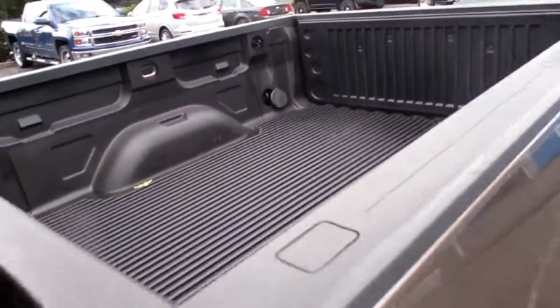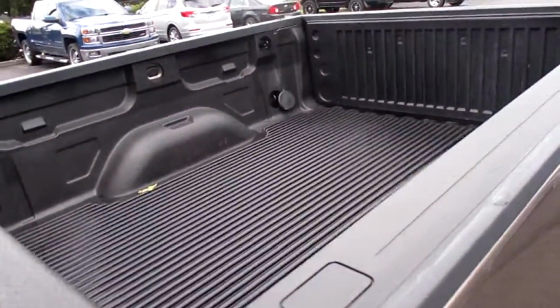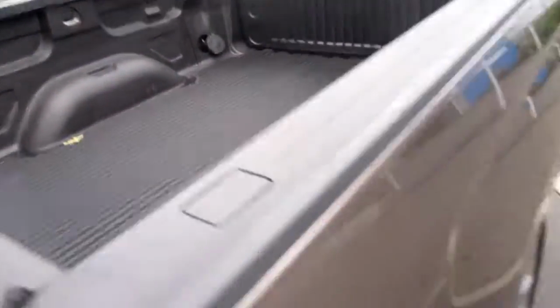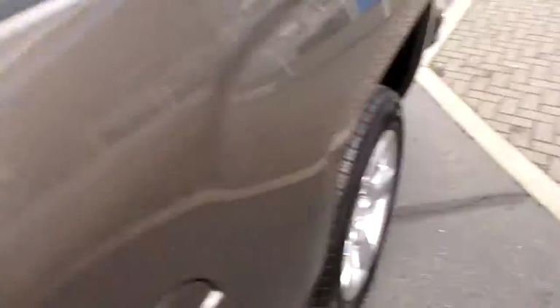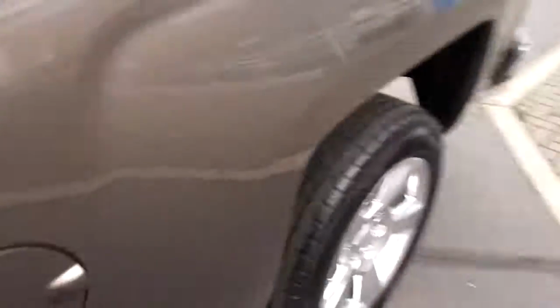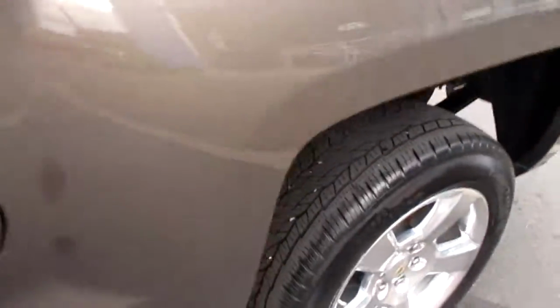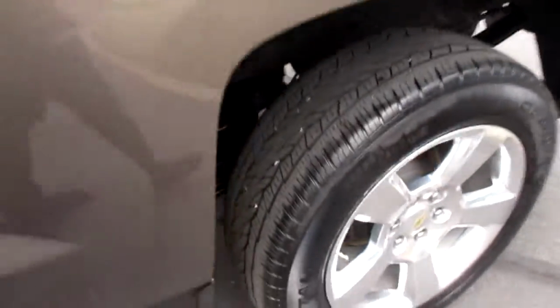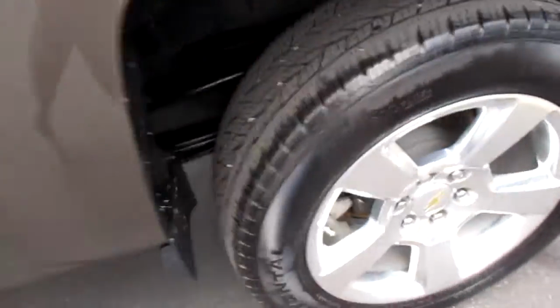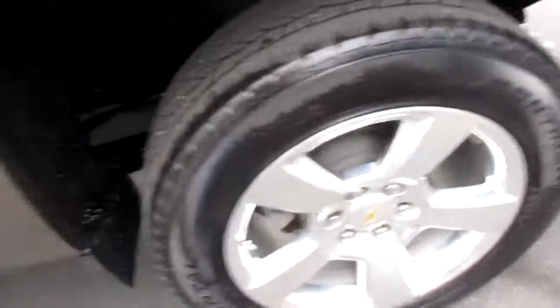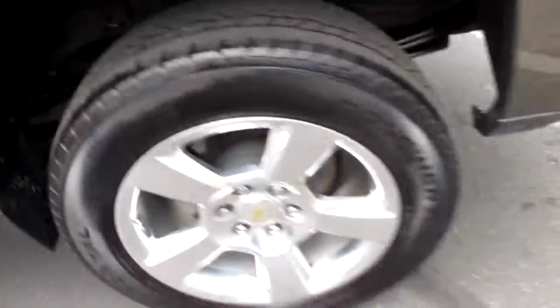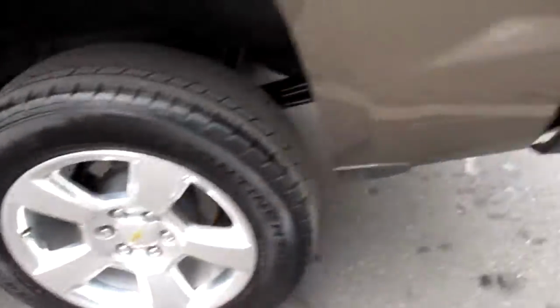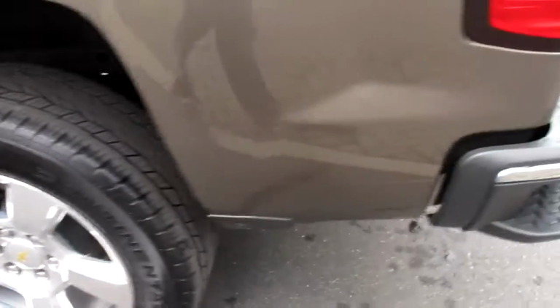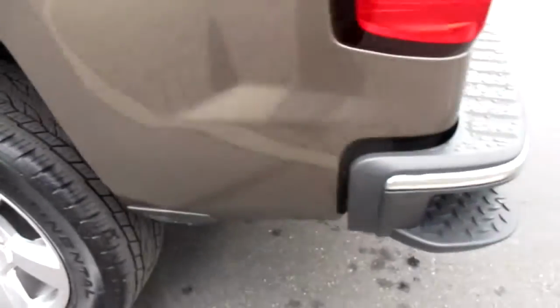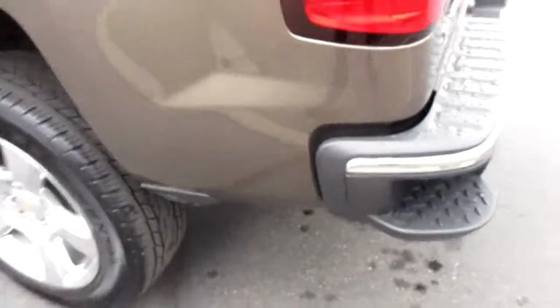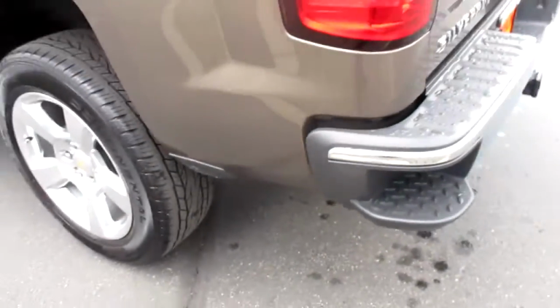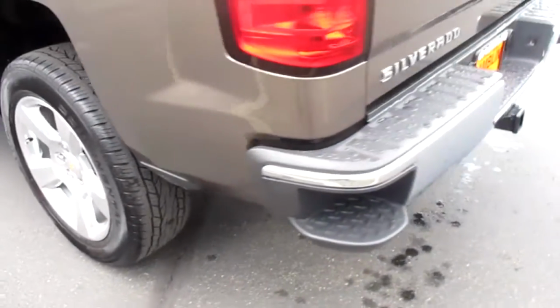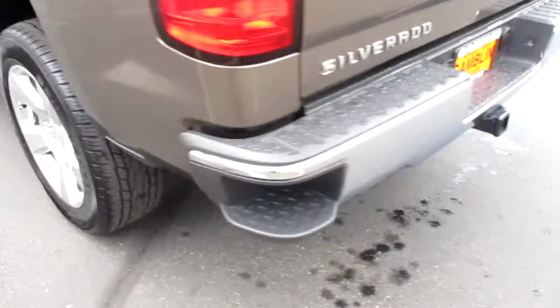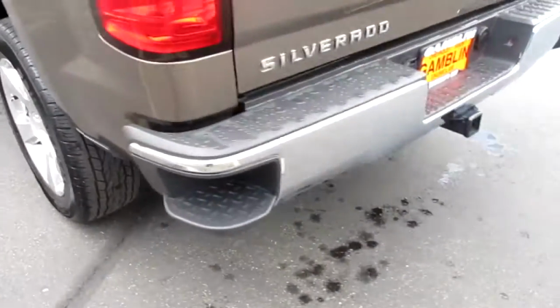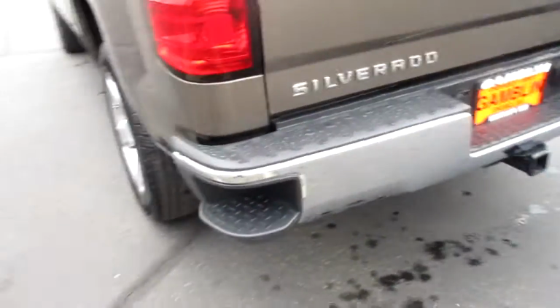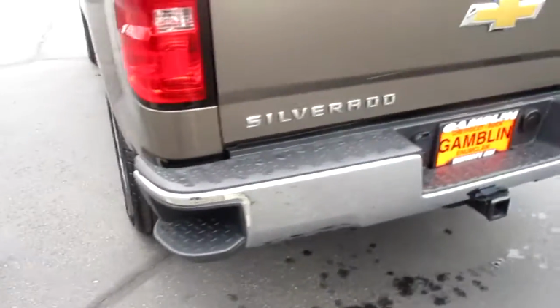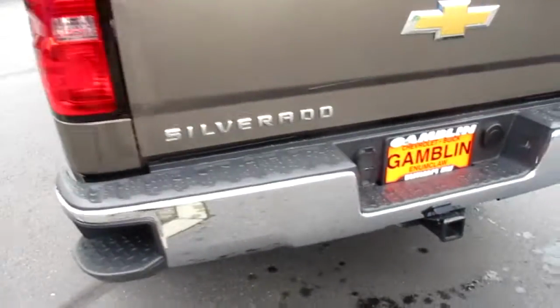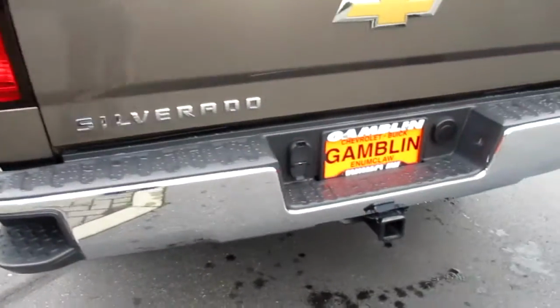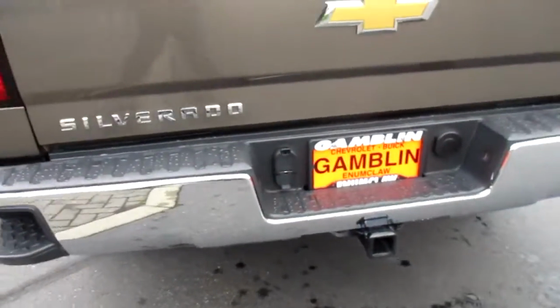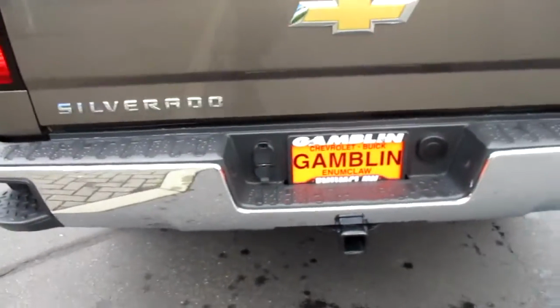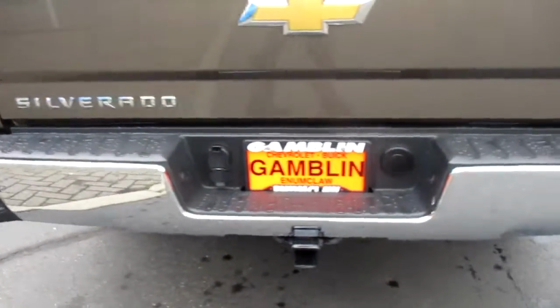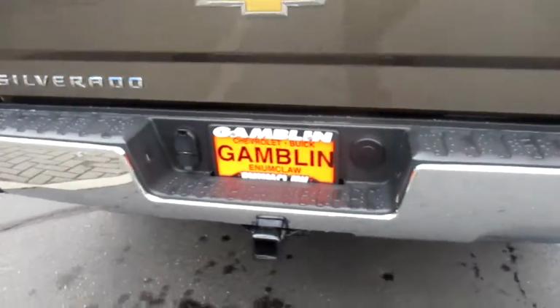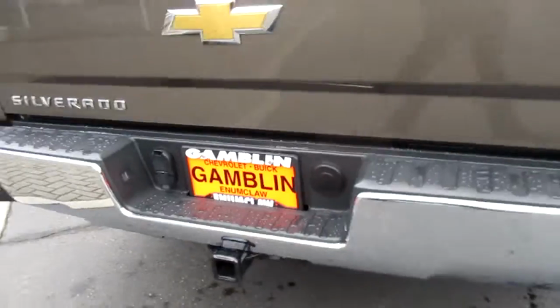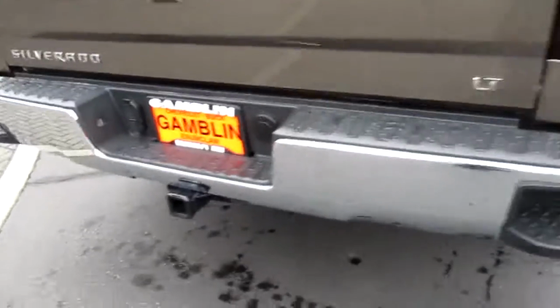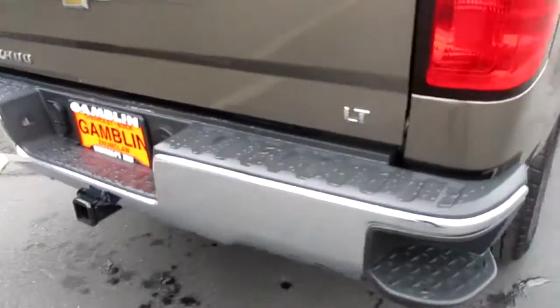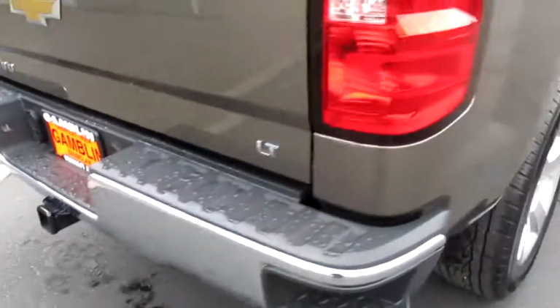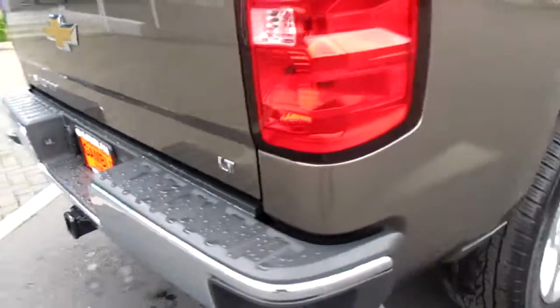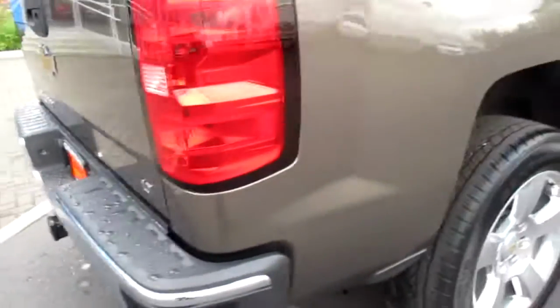It's got a bed liner. I'm going to show the wheels there. Rear corner step for access to the trunk a little bit easier. Tie-down gear for whatever you're hauling.